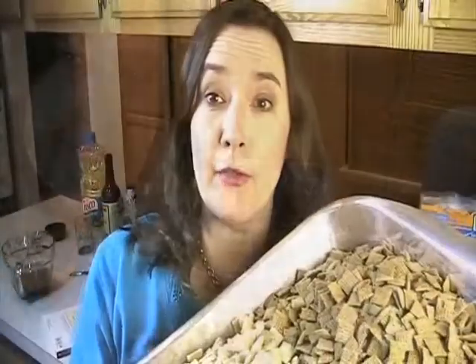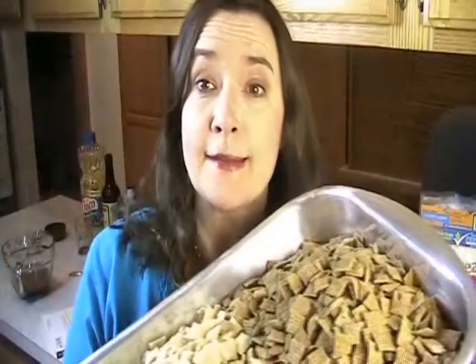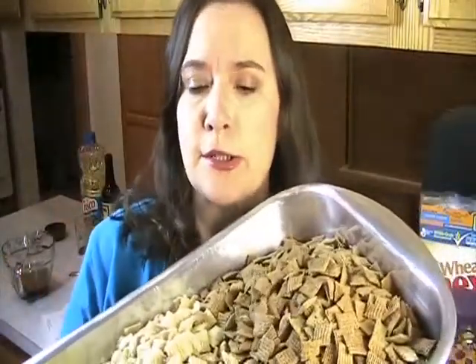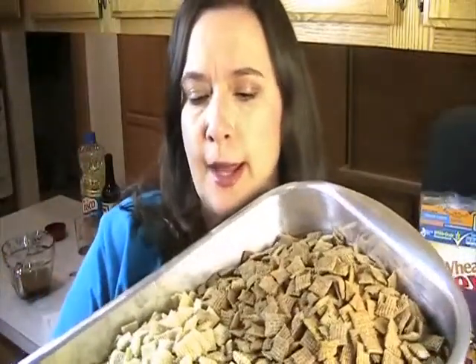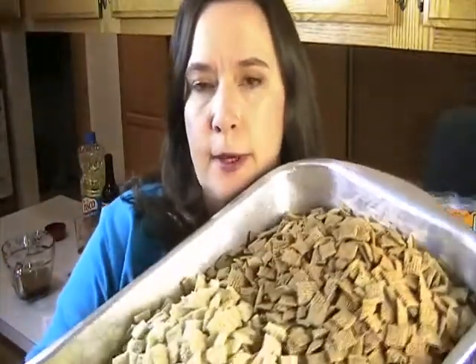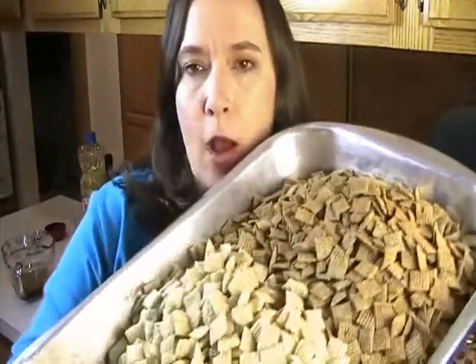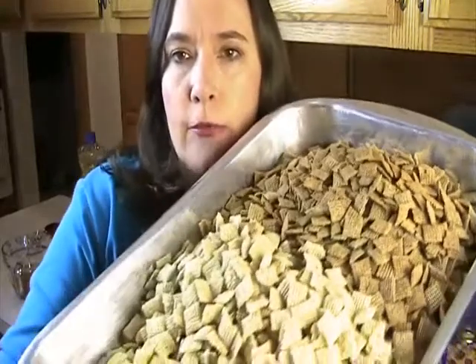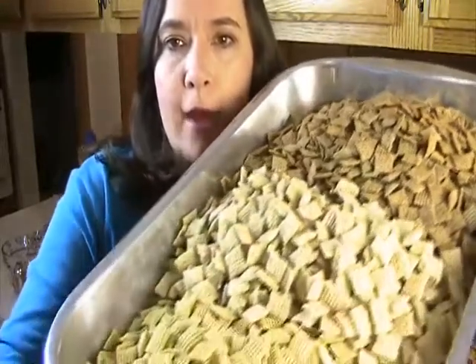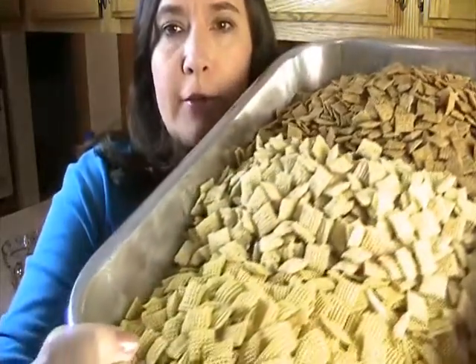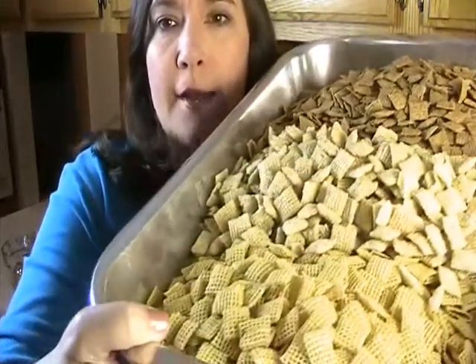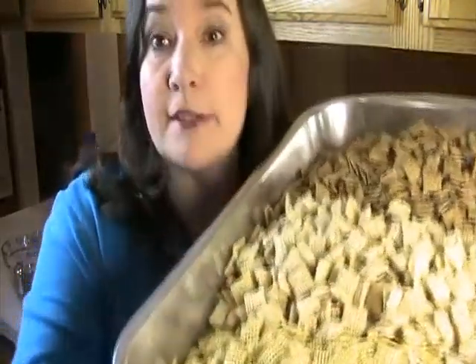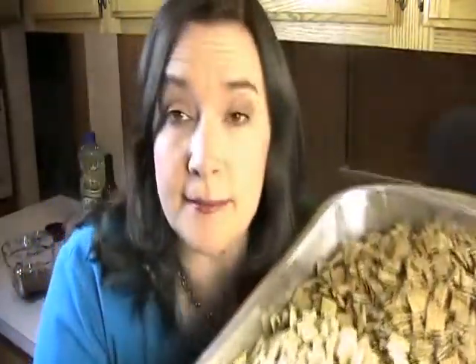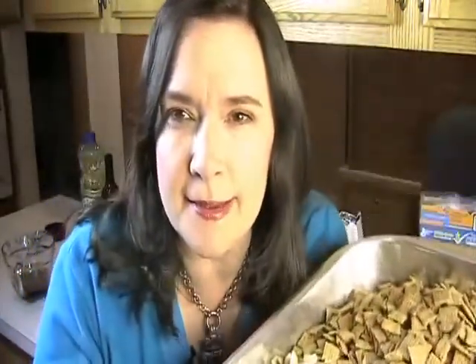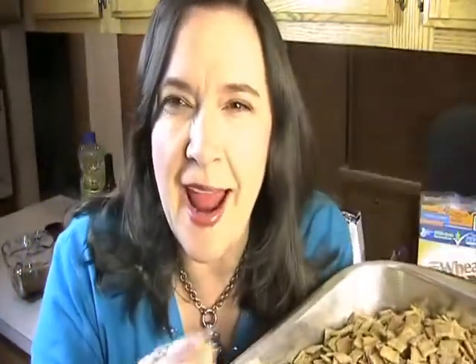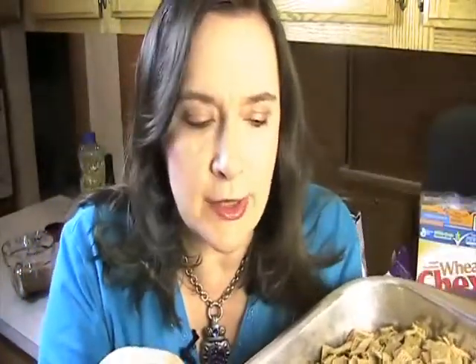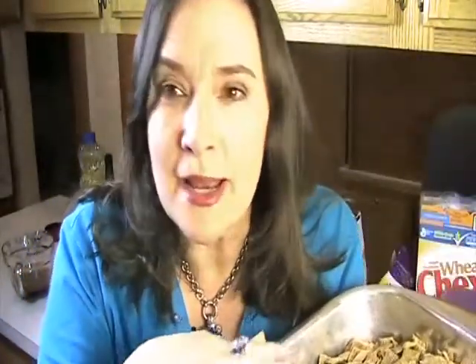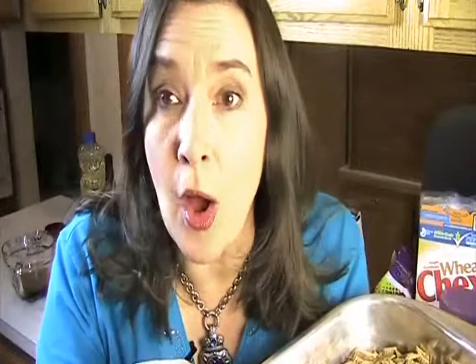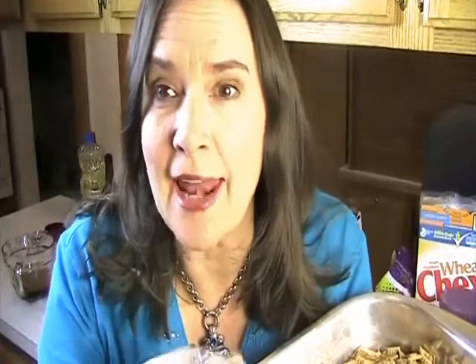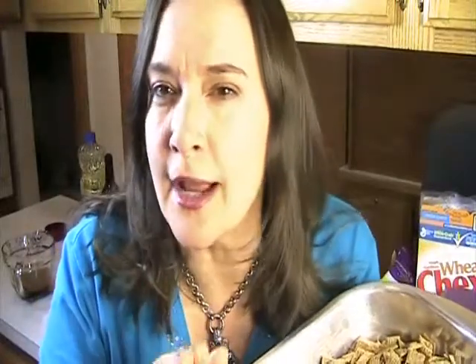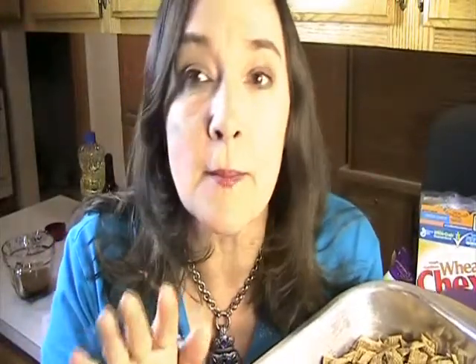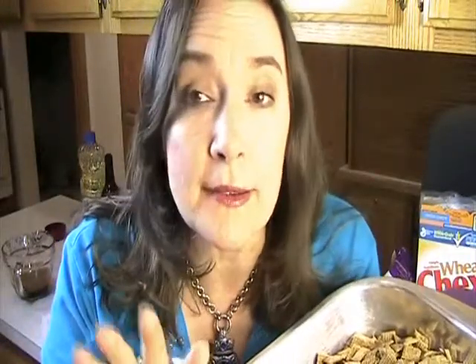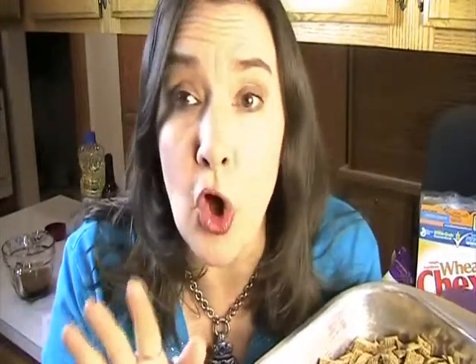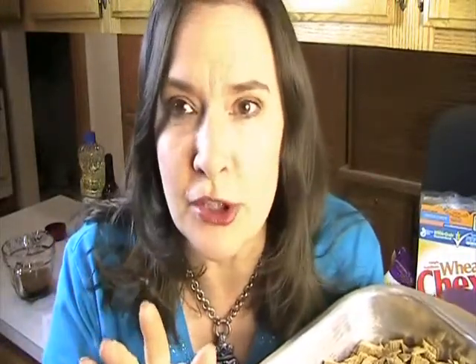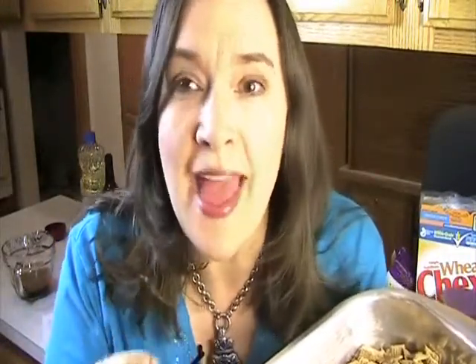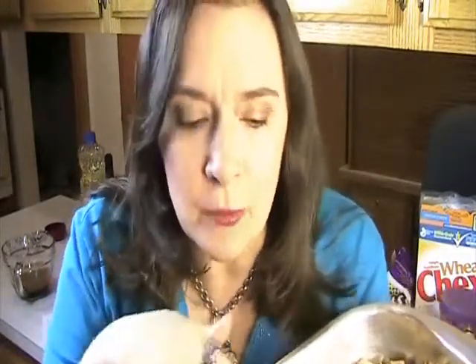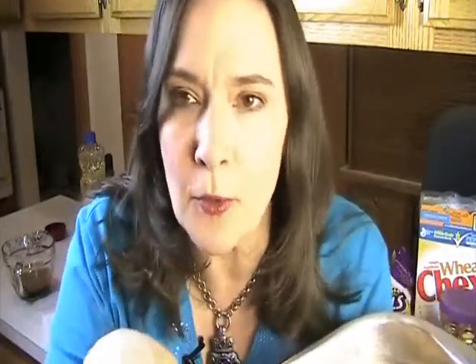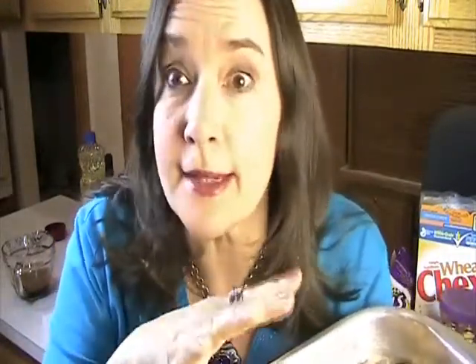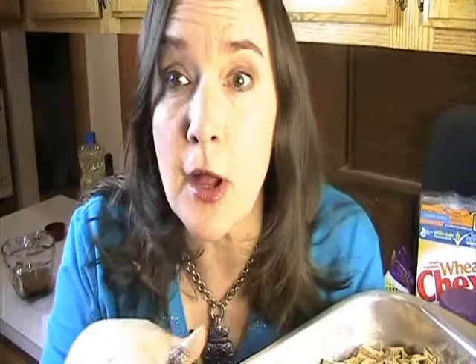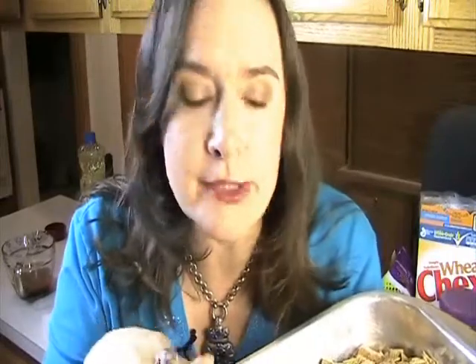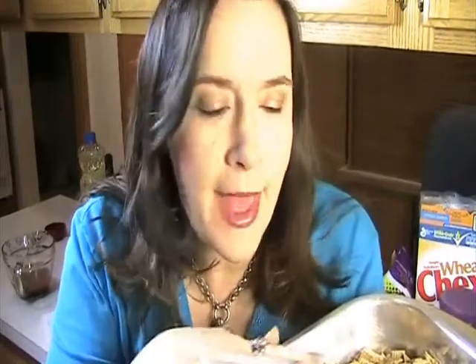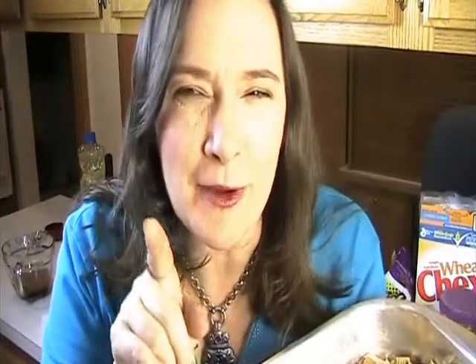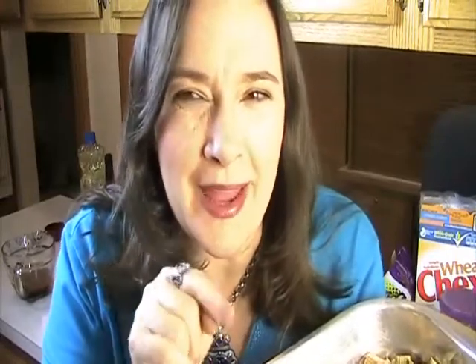Now the next thing we're going to do is we're going to take all three of our different kinds of Chex mixes and we're going to add our nuts, pretzels, and goldfish to them. Then we're going to pour our secret sauce over the top and we're going to bake it.